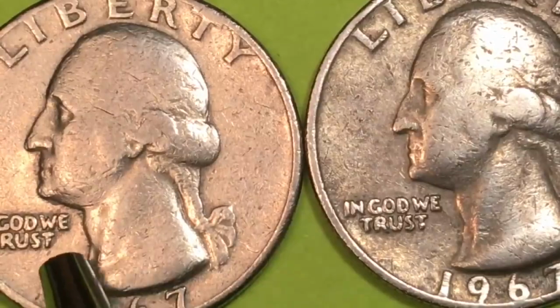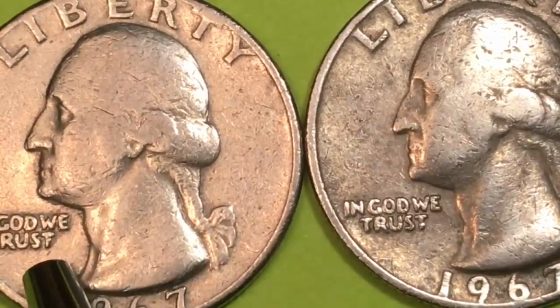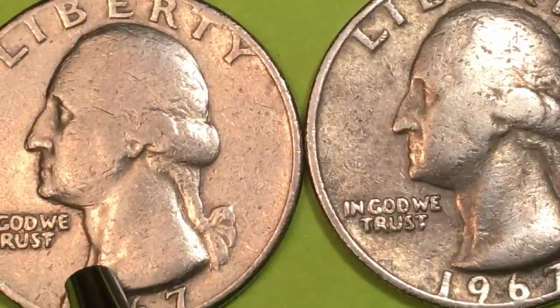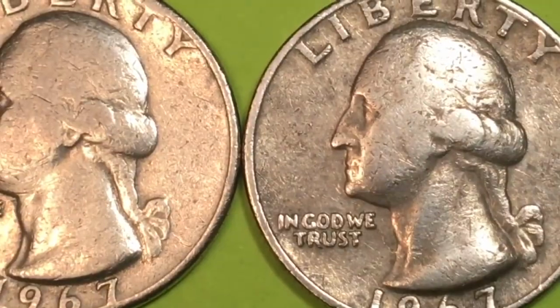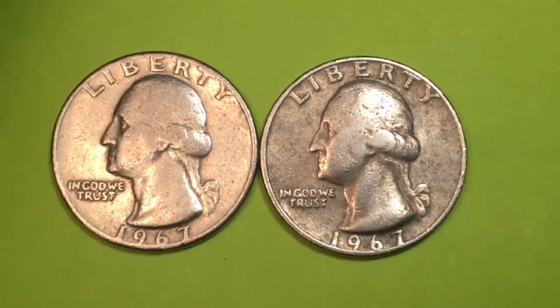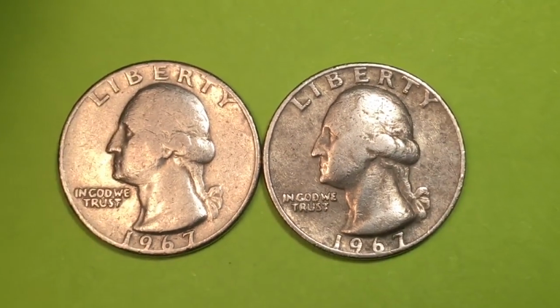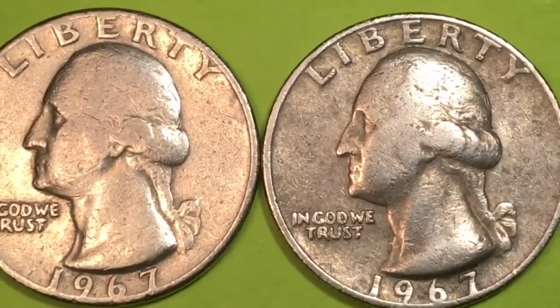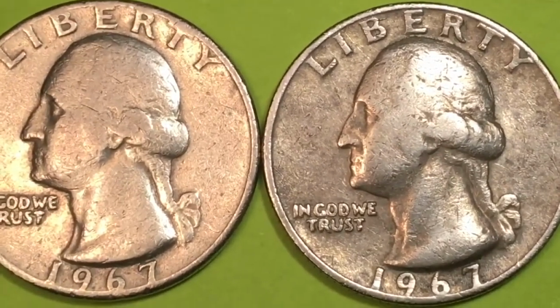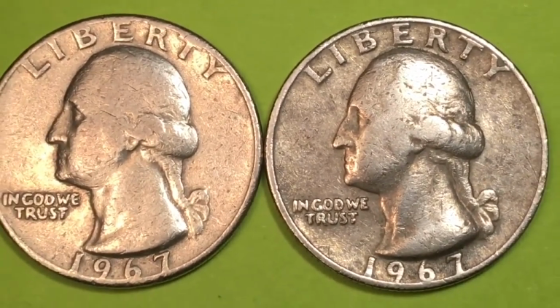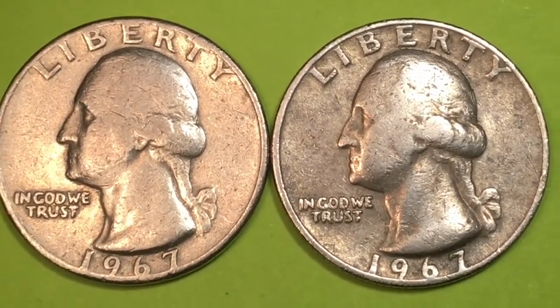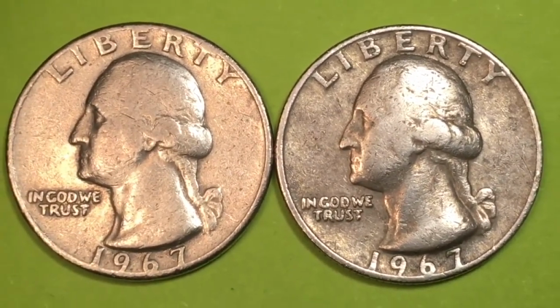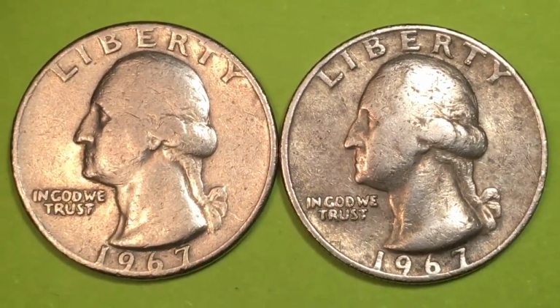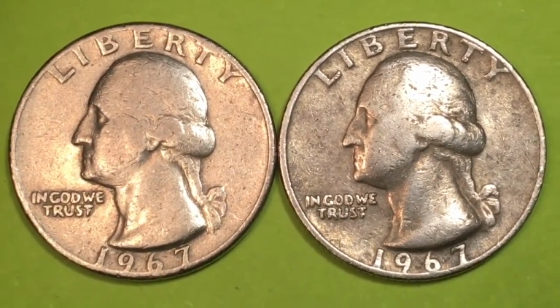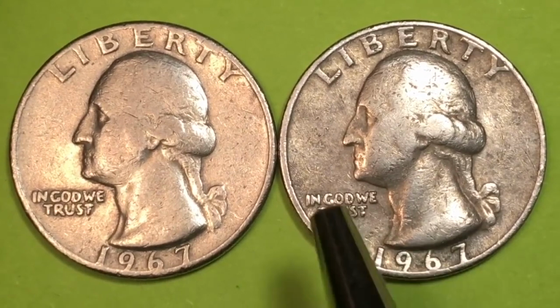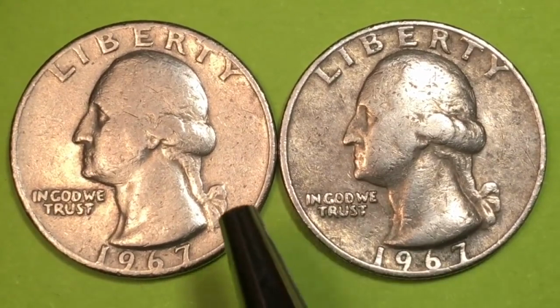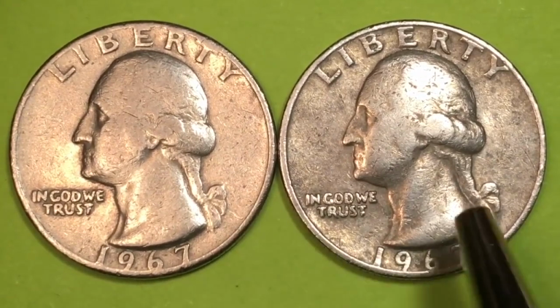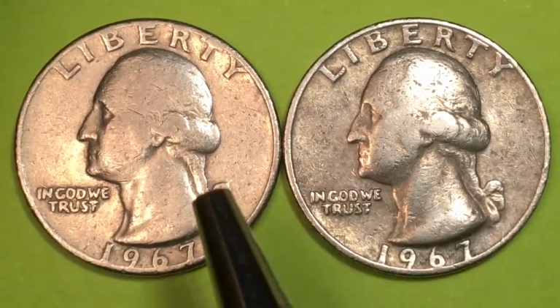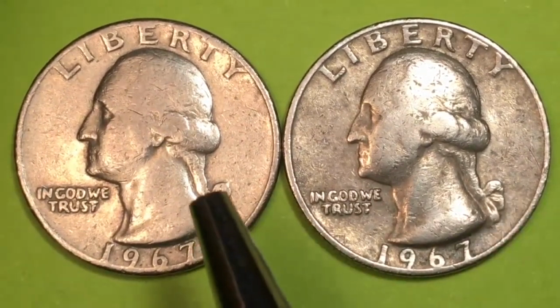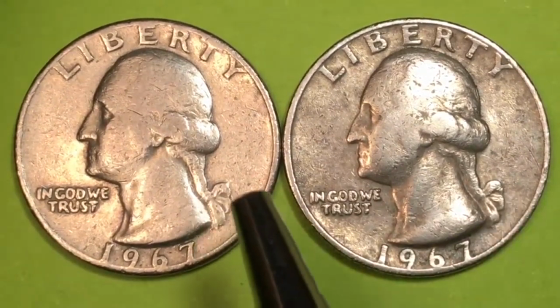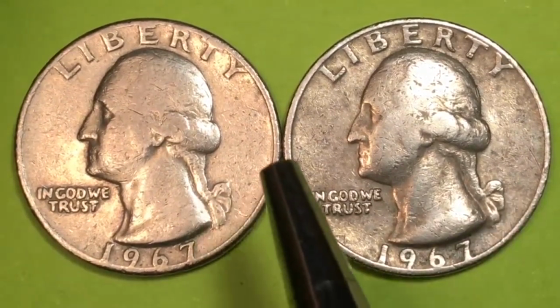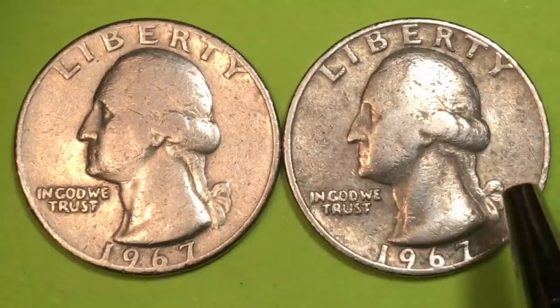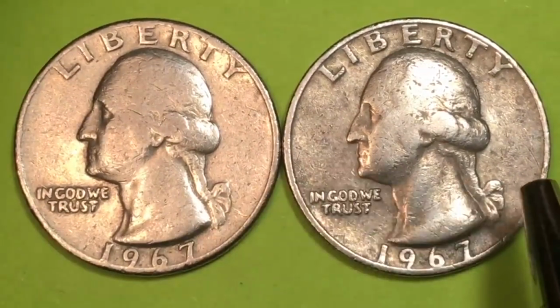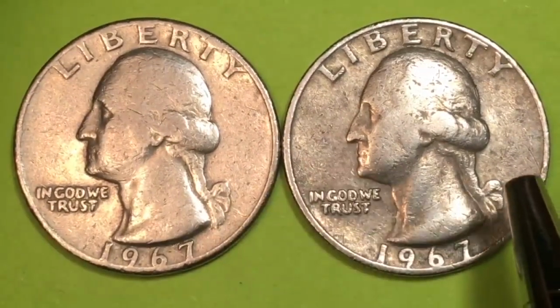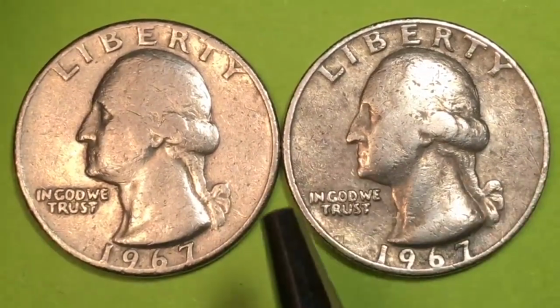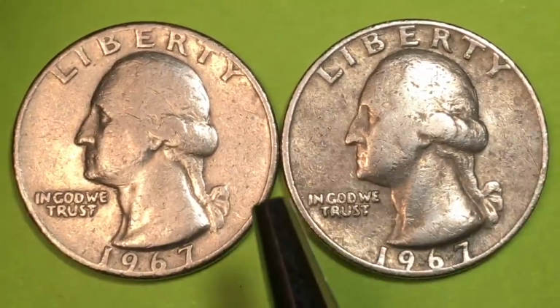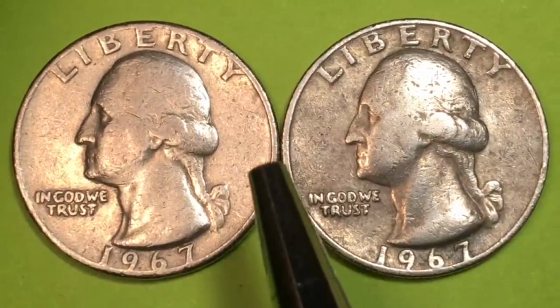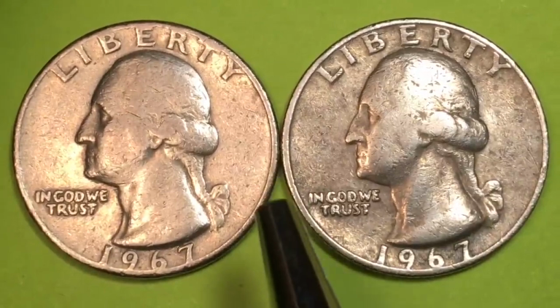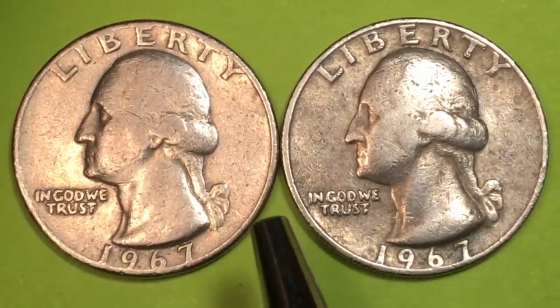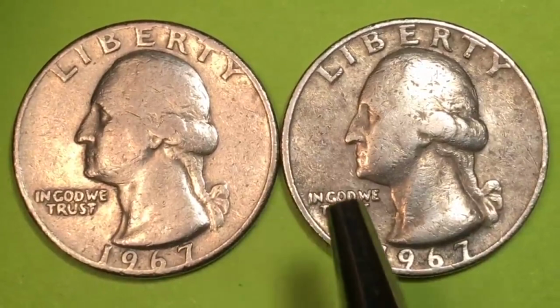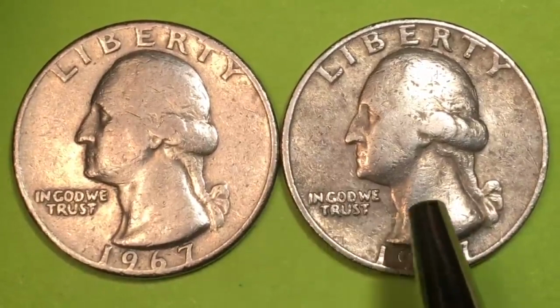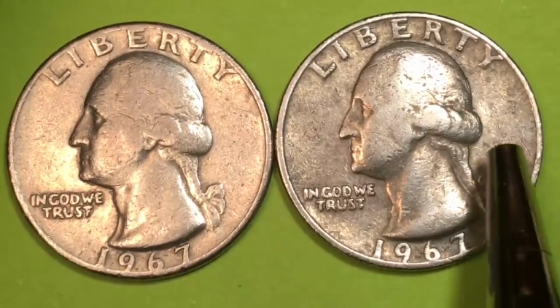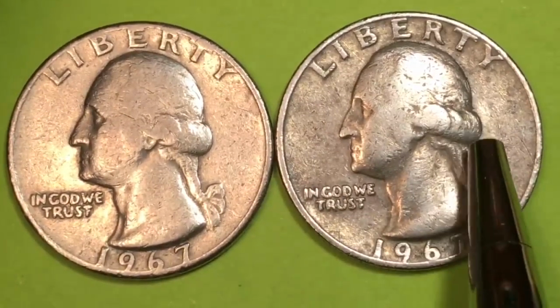The T in 'Trust' has turned into an F due to wear. What you don't see — and you won't see in any of the quarters from 1967 — is a mint mark. In 1965, 1966, and 1967, the United States Mint didn't want people hoarding coins, so they took the mint marks off.